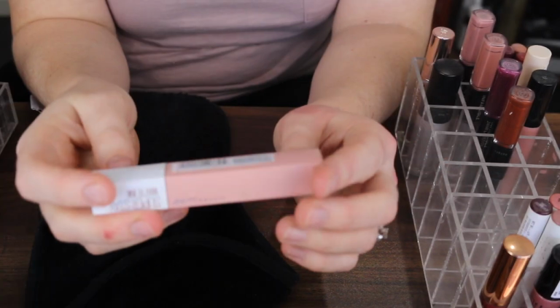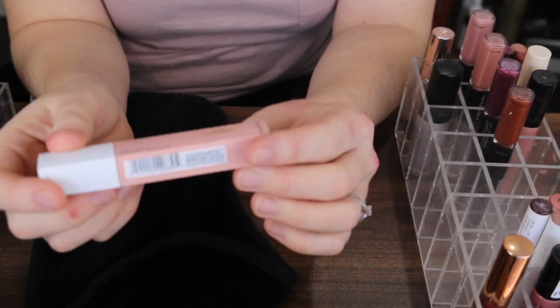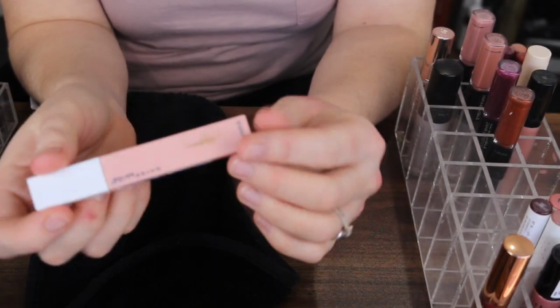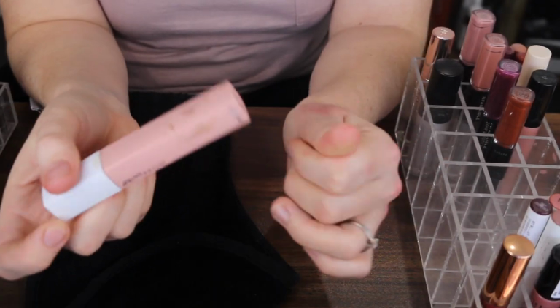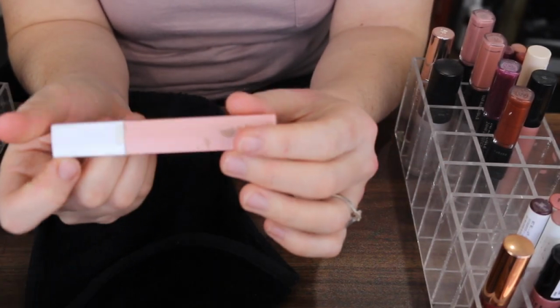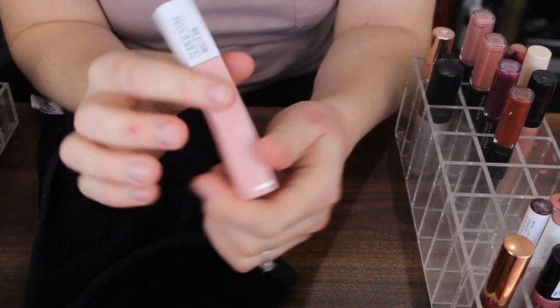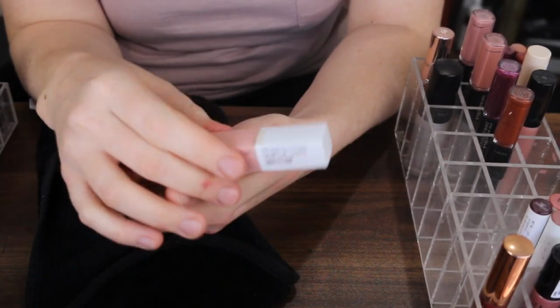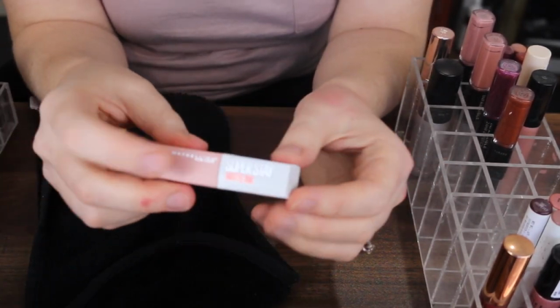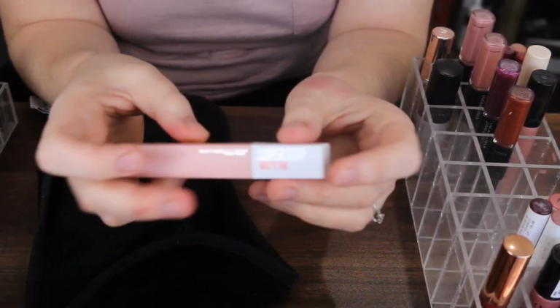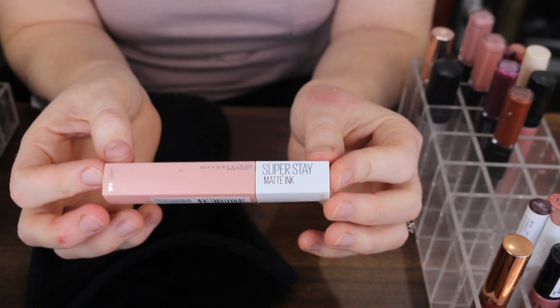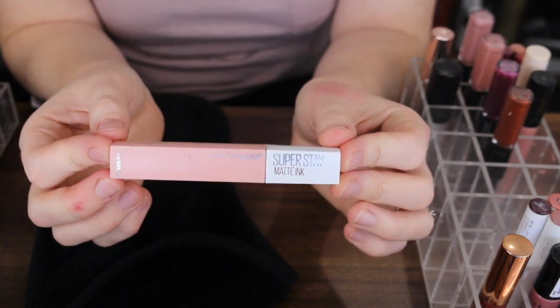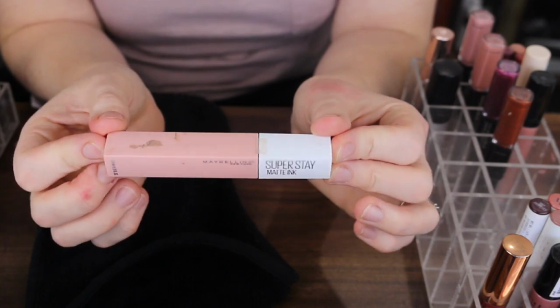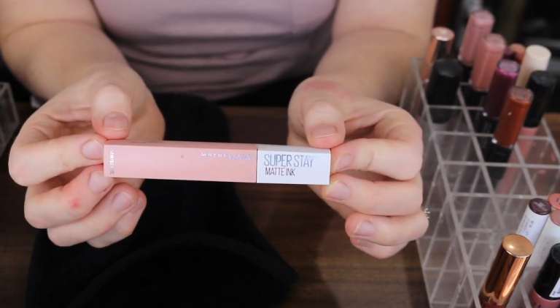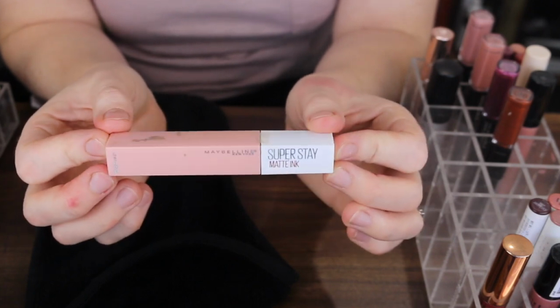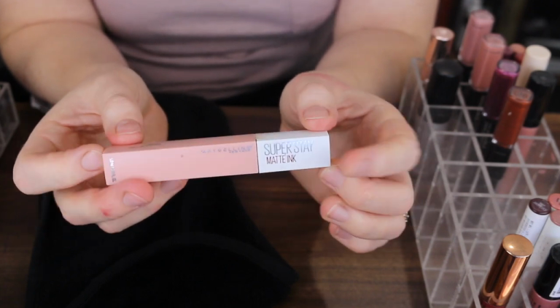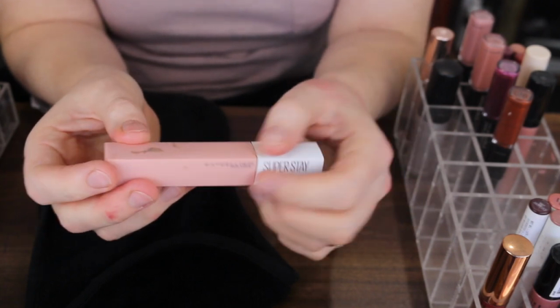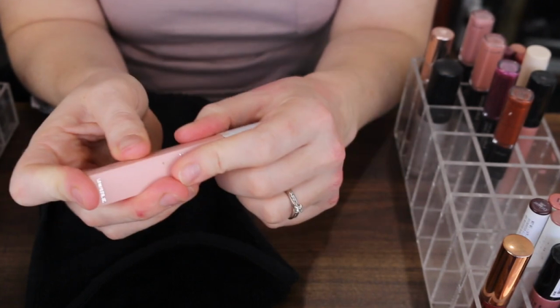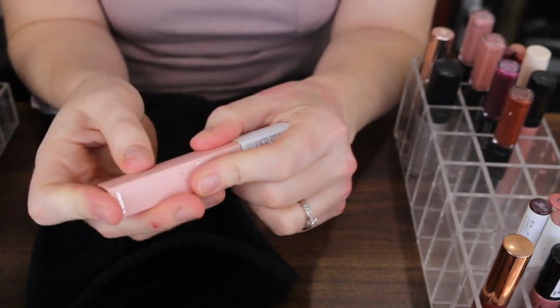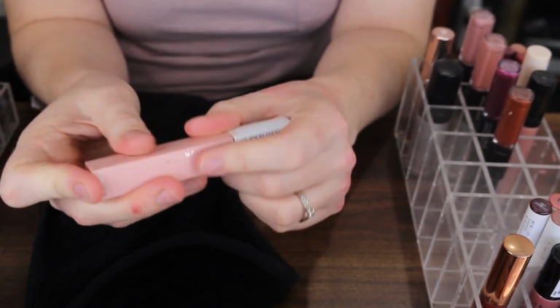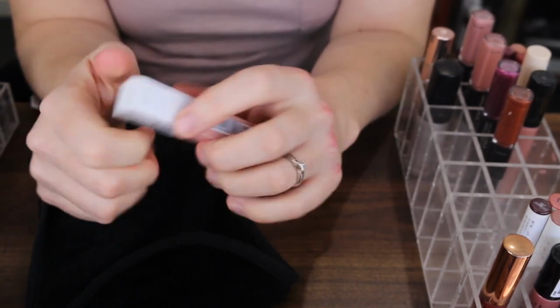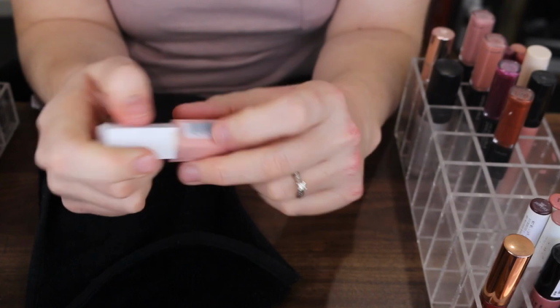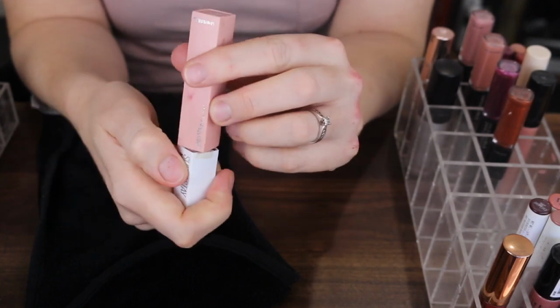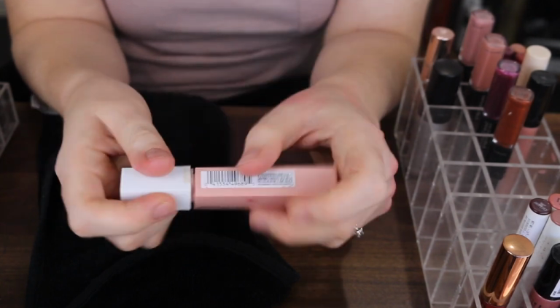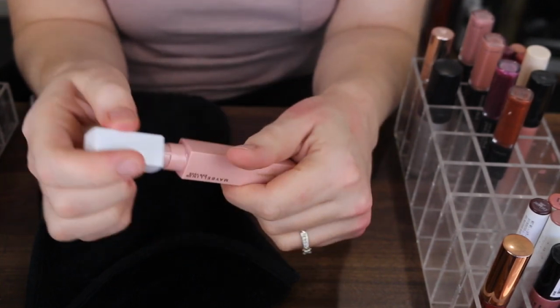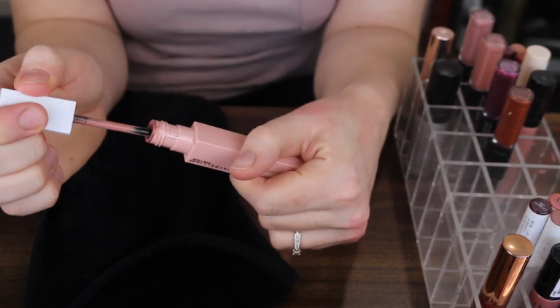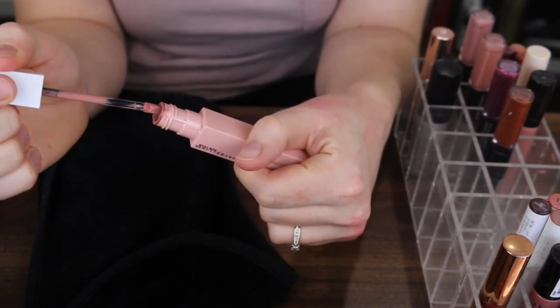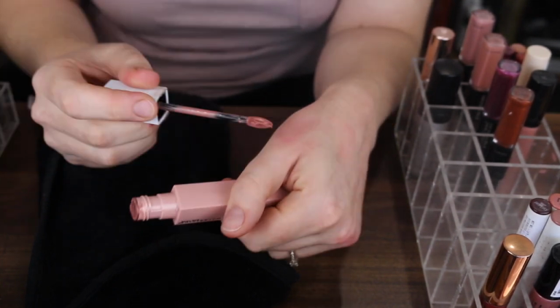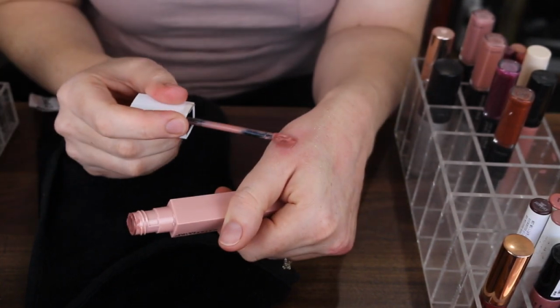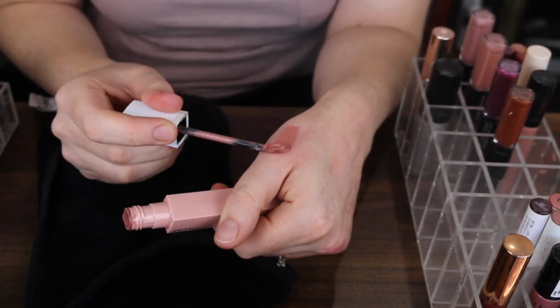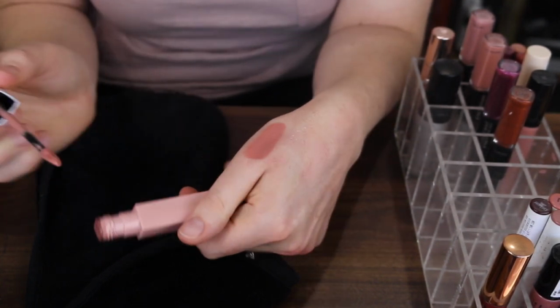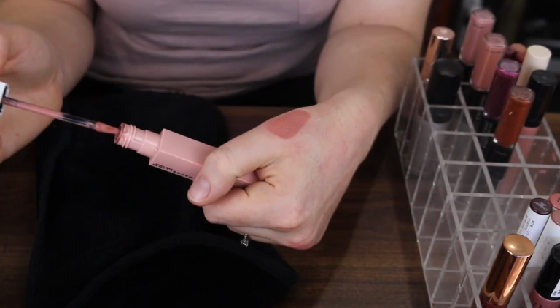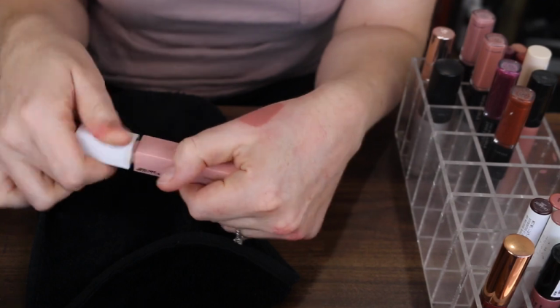This Maybelline Superstay Matte Ink — these are a really nice liquid lipstick formula. Mine's a bit feral but this is the shade Loyalist. I really like this nude shade. This one's definitely staying.